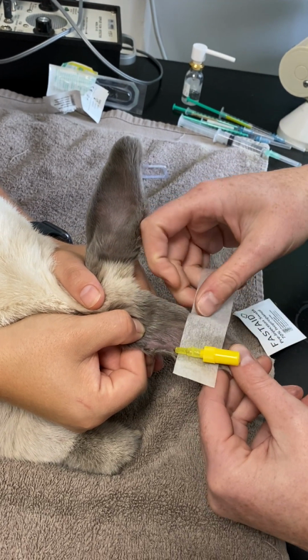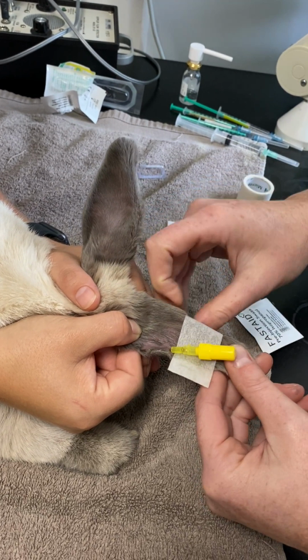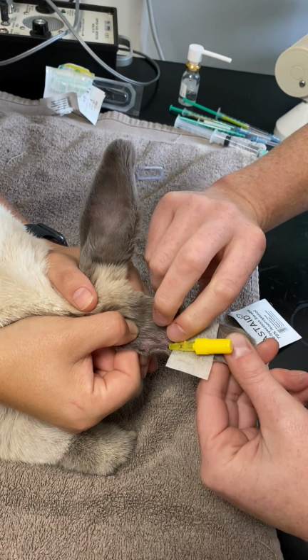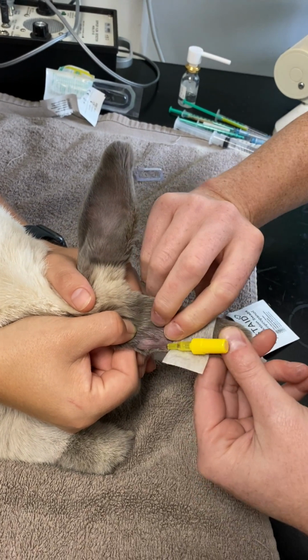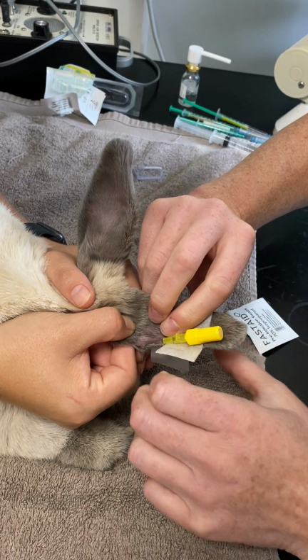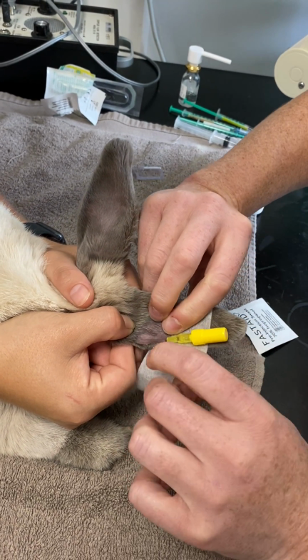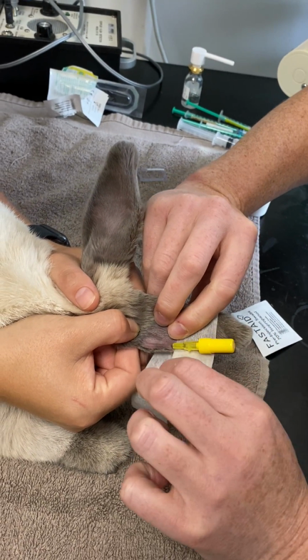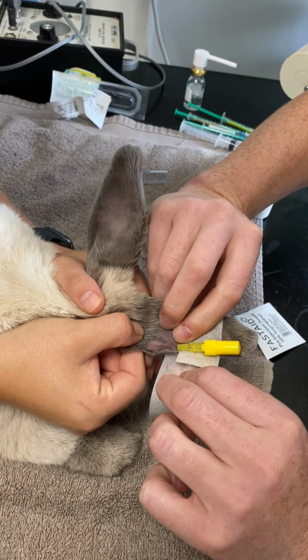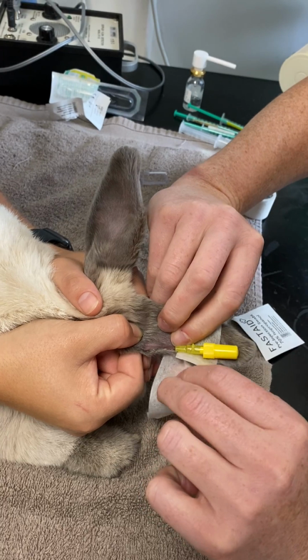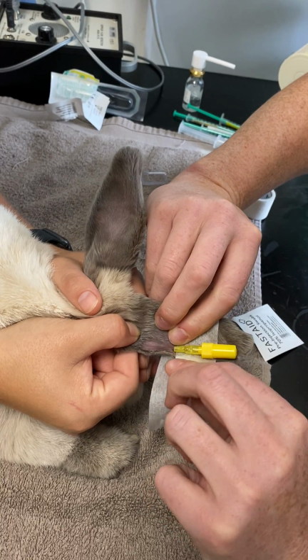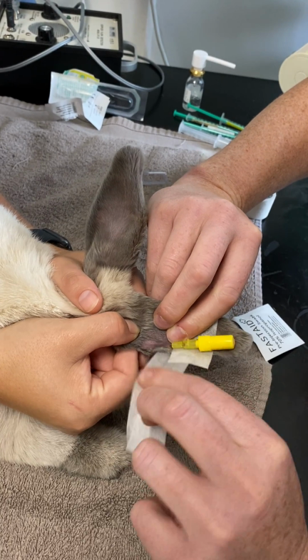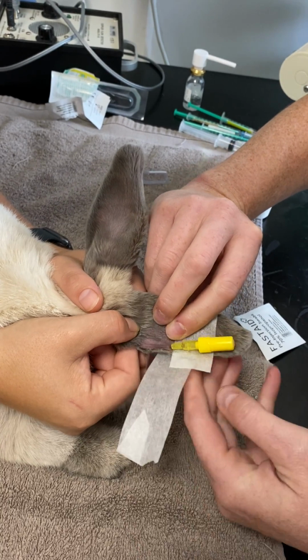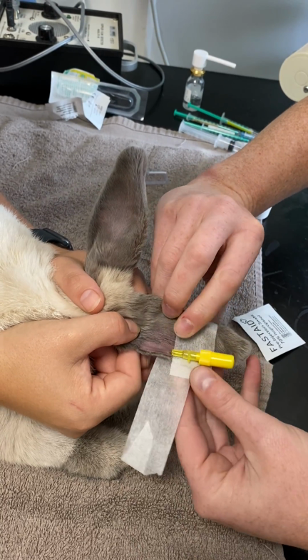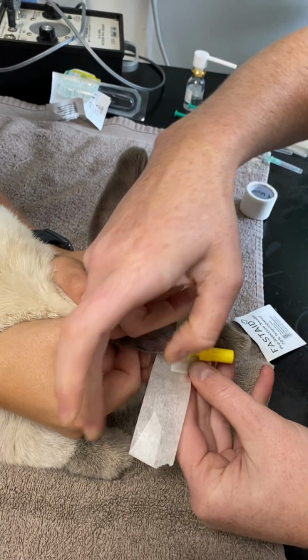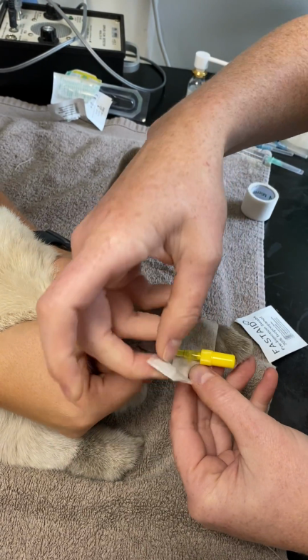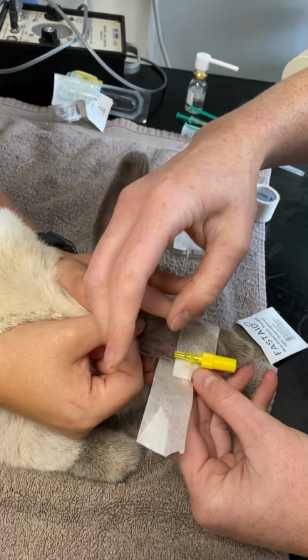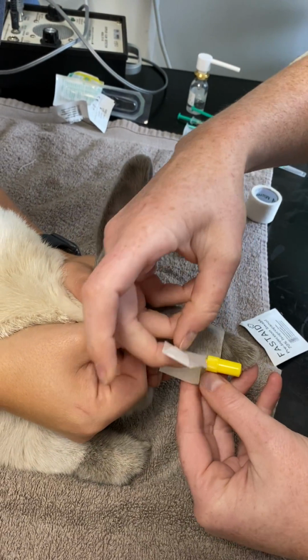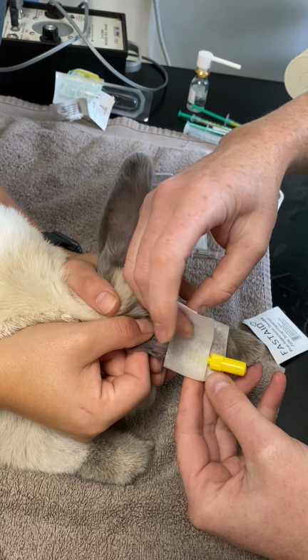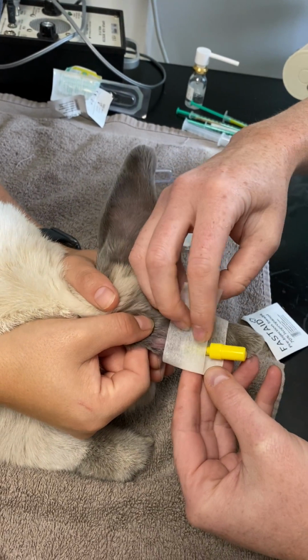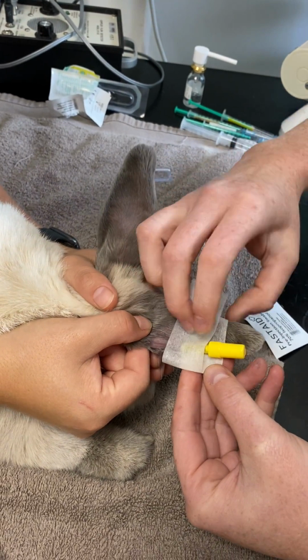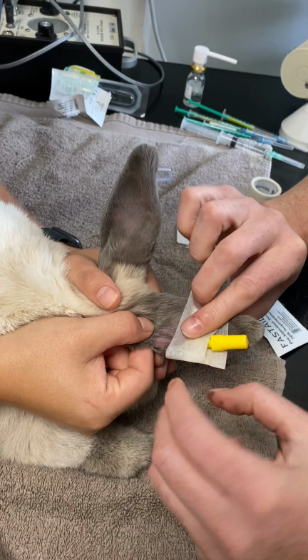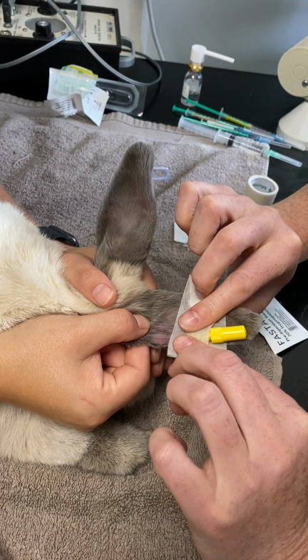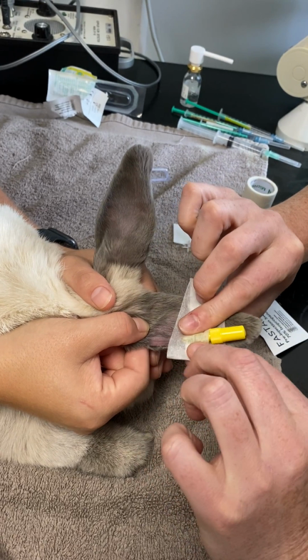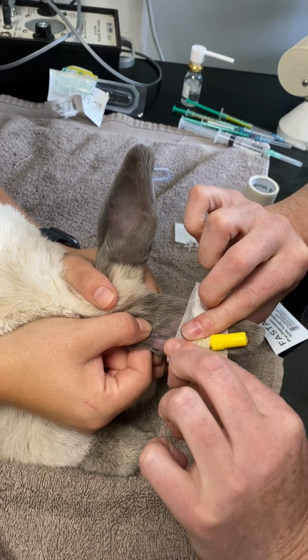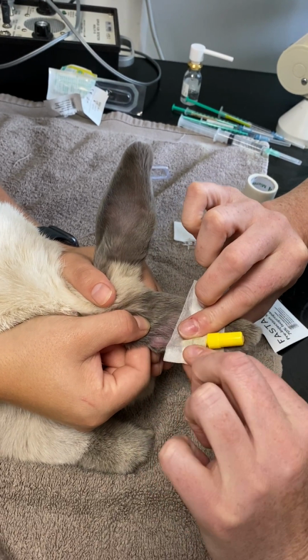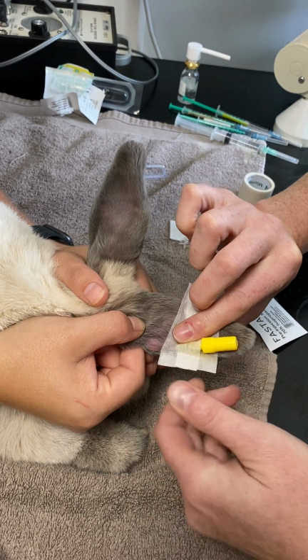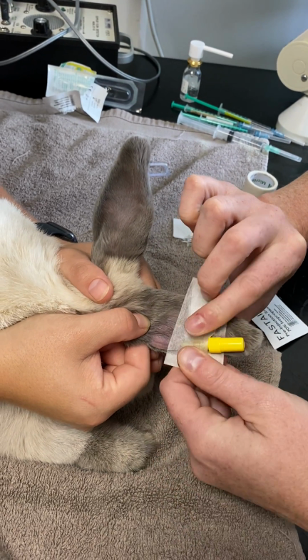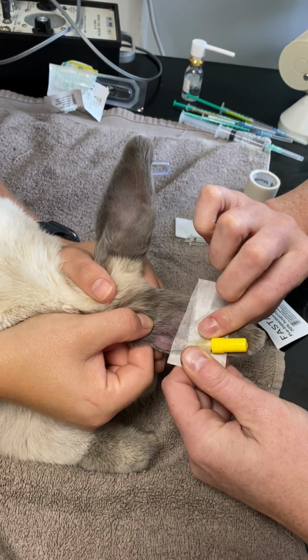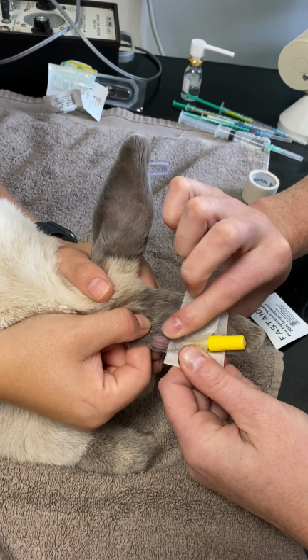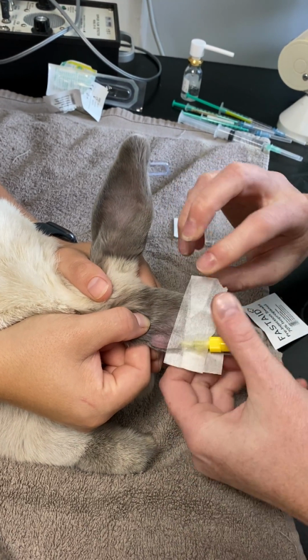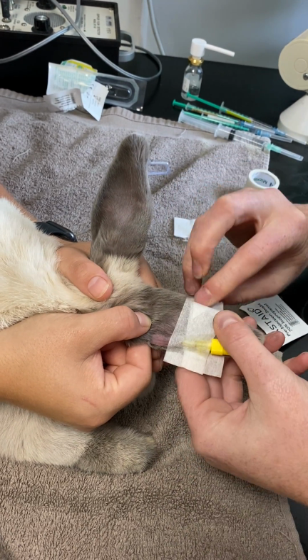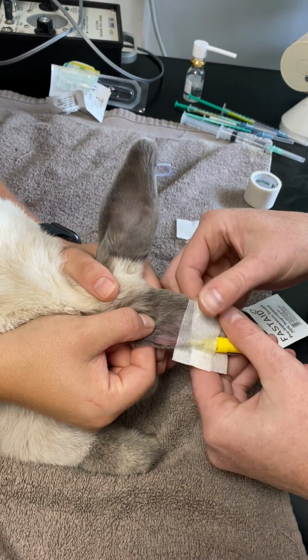You just want to sit it in its natural resting position and wrap the tape around once. Then place that over the top of your cannula and use the tab that you've just created as almost like an anchor point. That's the first bit of tape on.